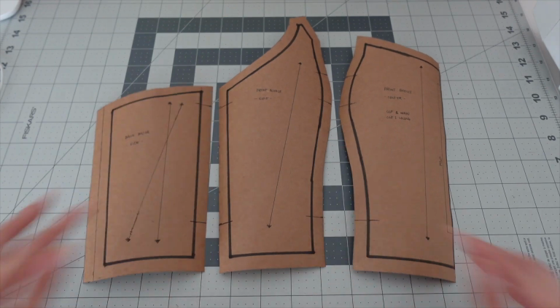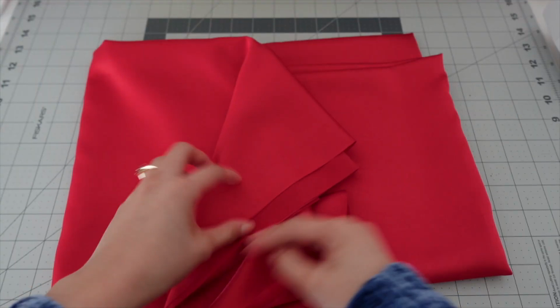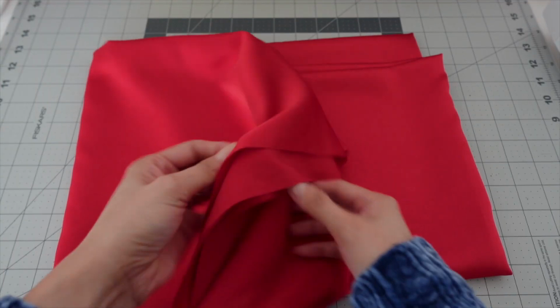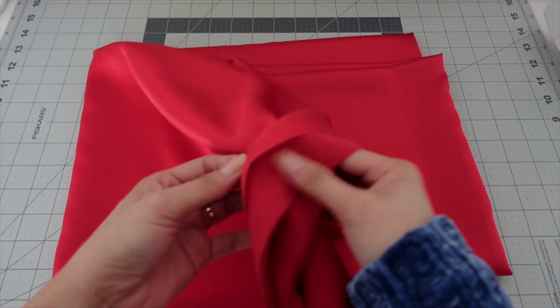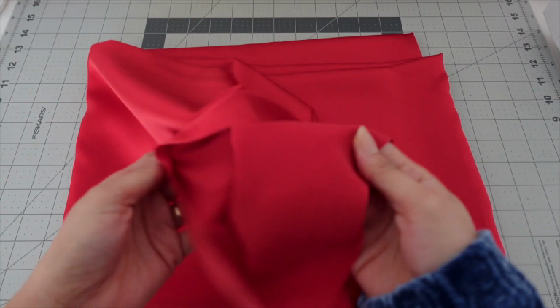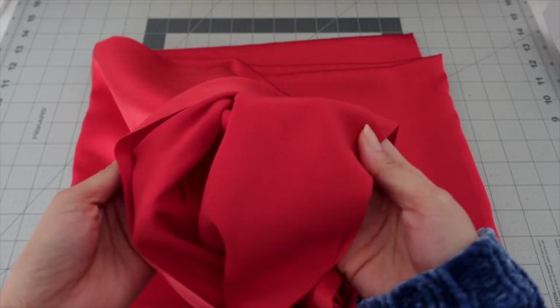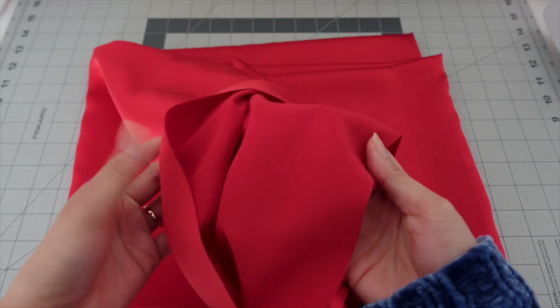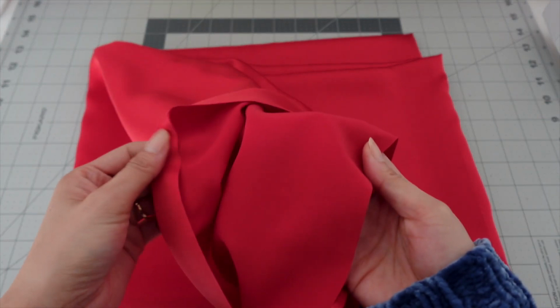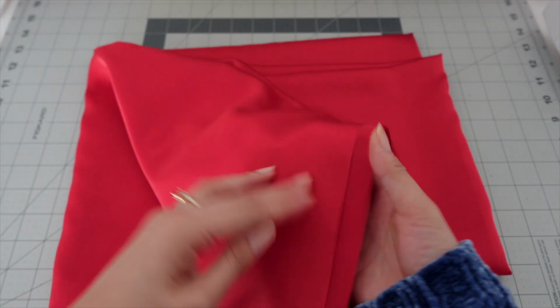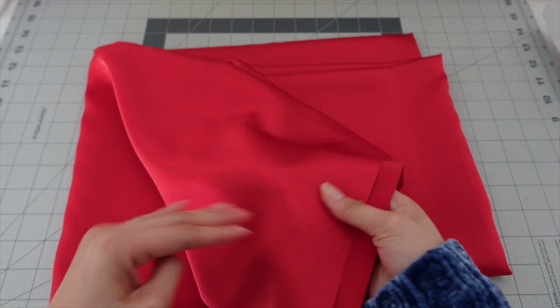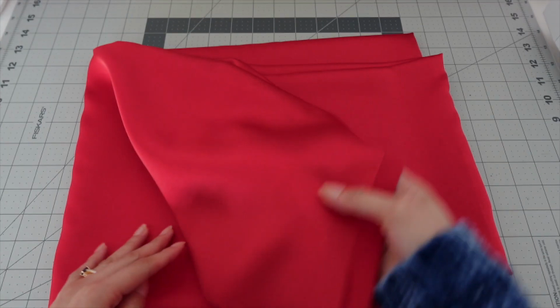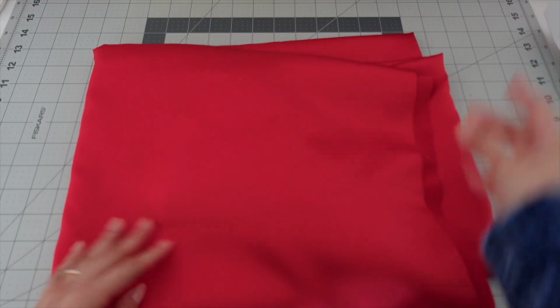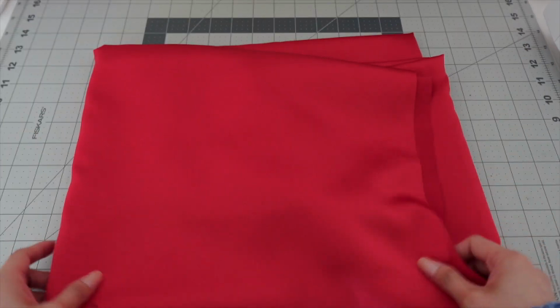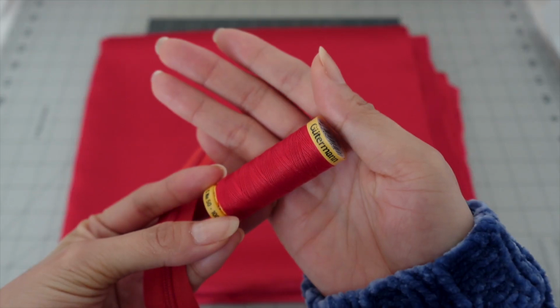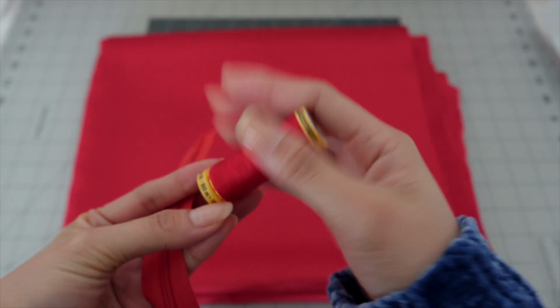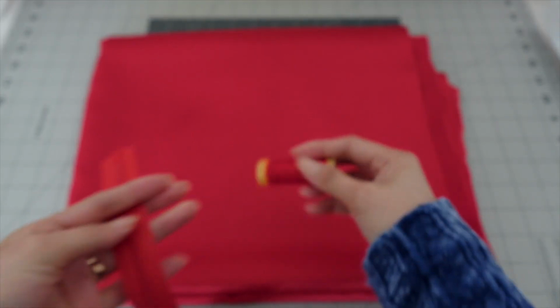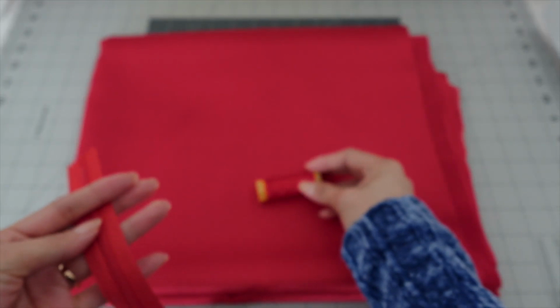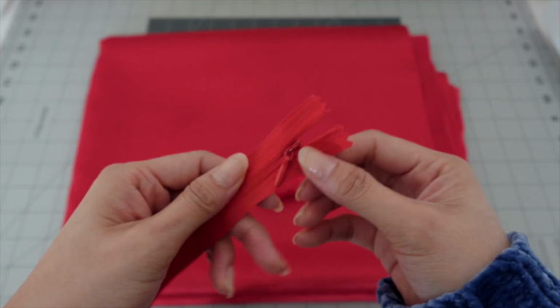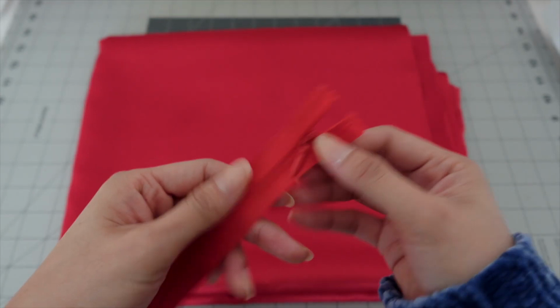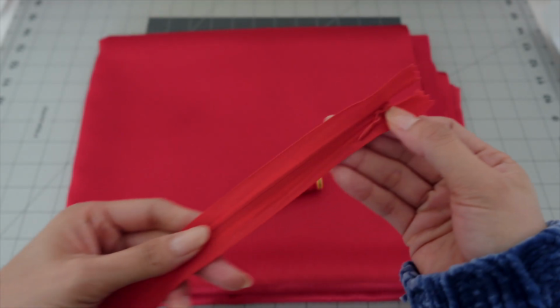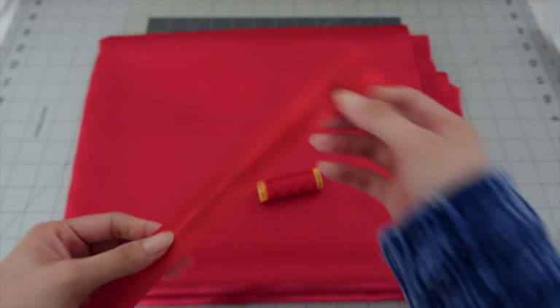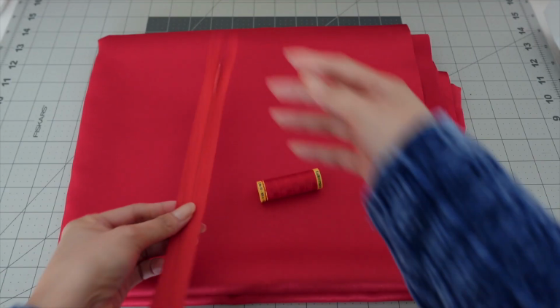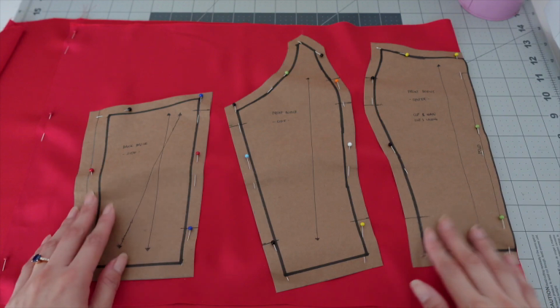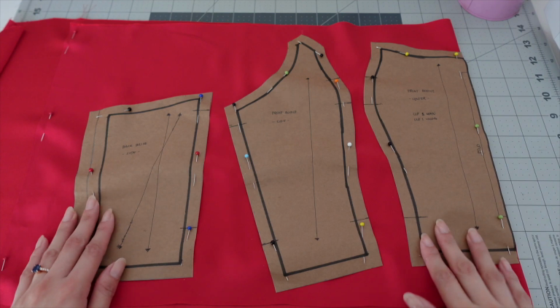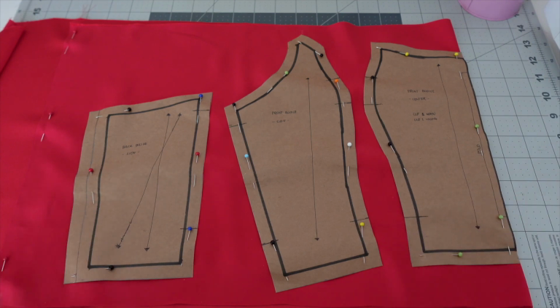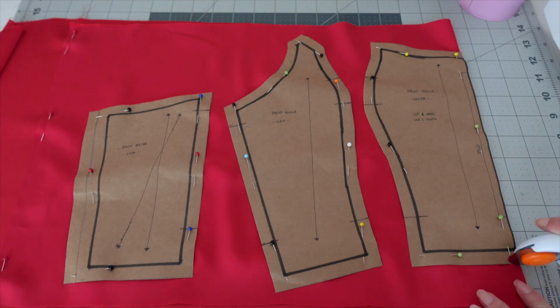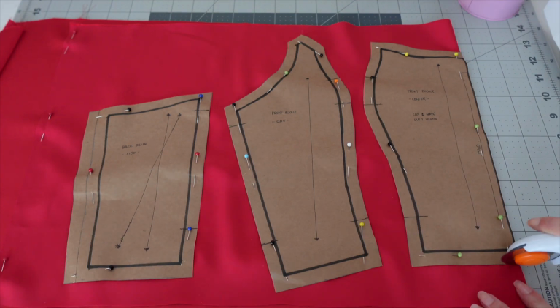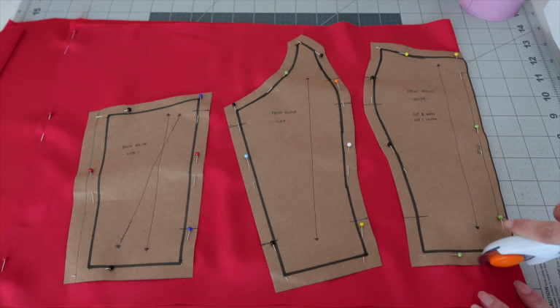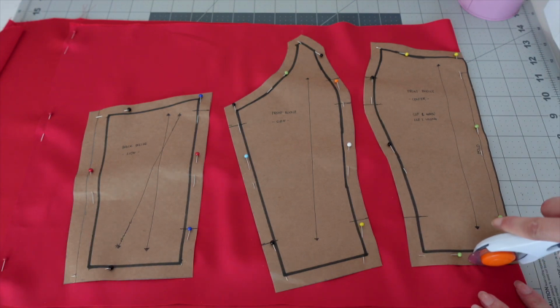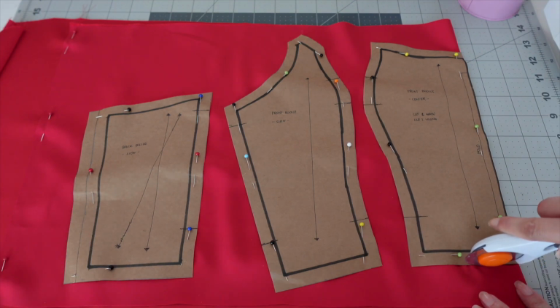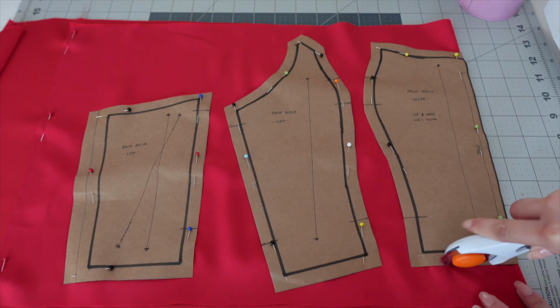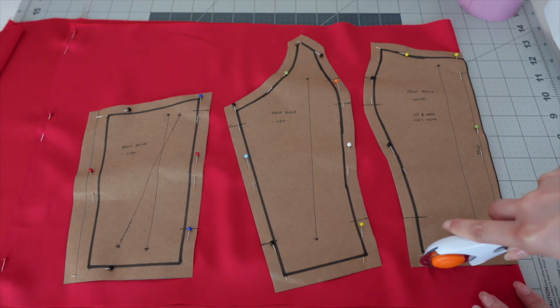I'm gonna use this pure silk crepe satin fabric in red, a matching color of thread, and an invisible zipper for the skirt. Now let's cut the fabric using a rotary cutter.